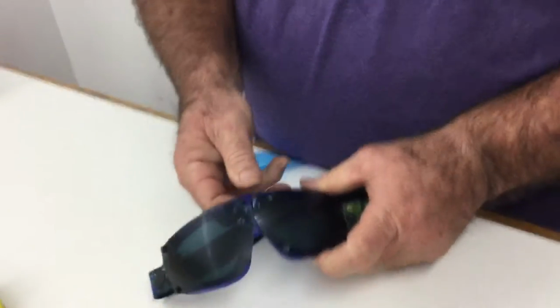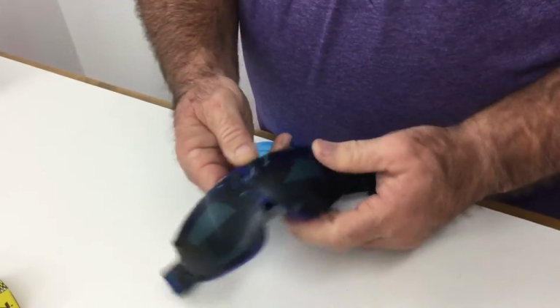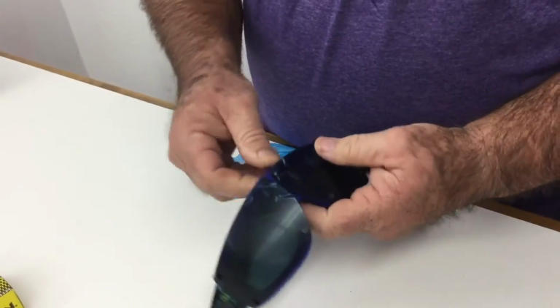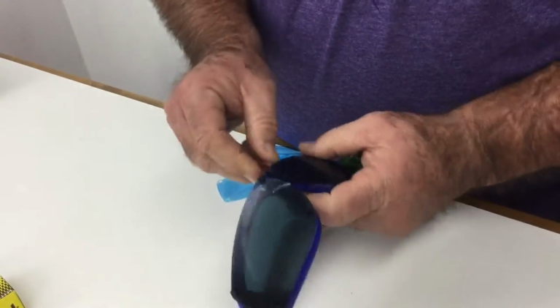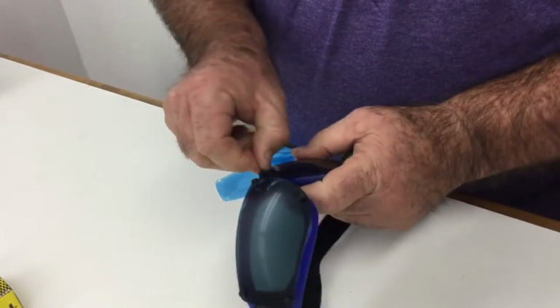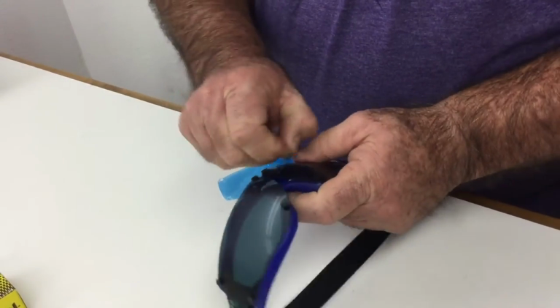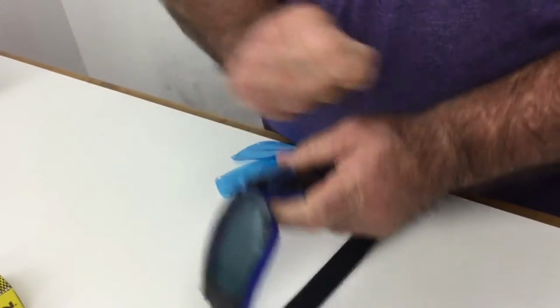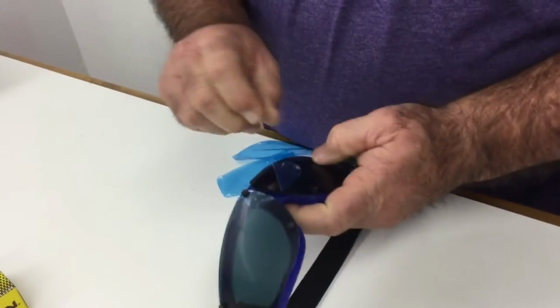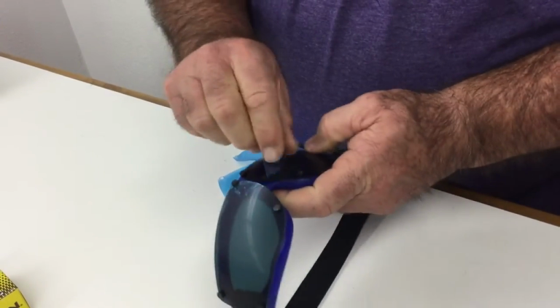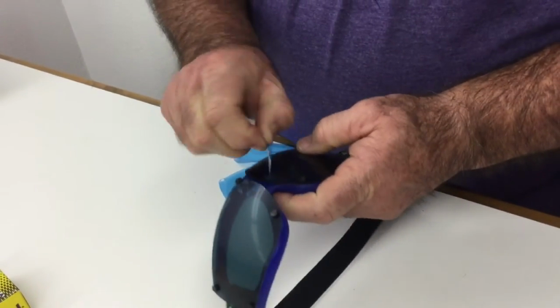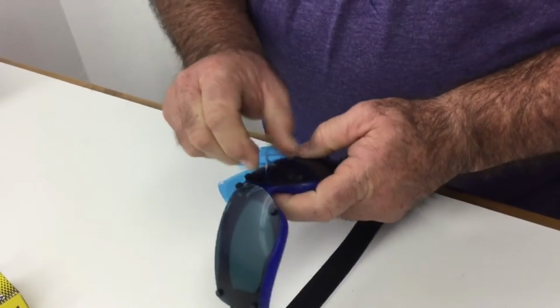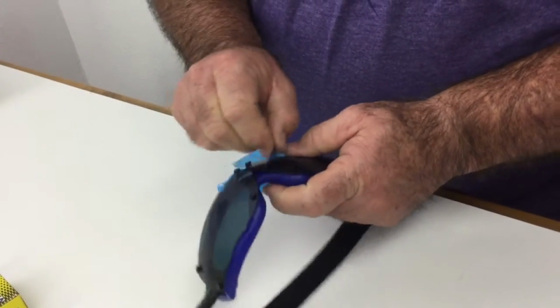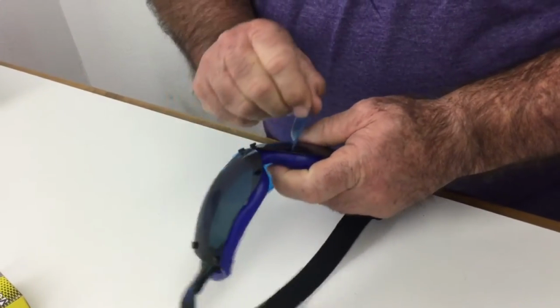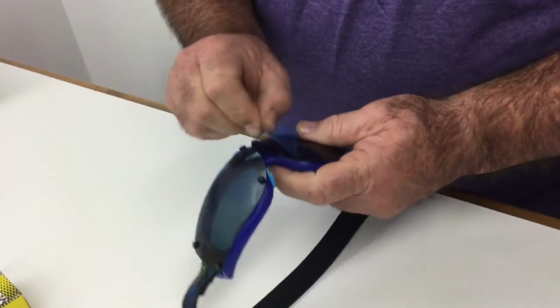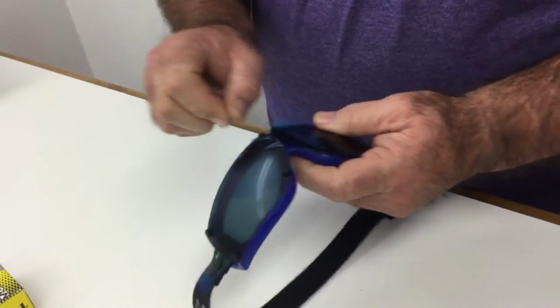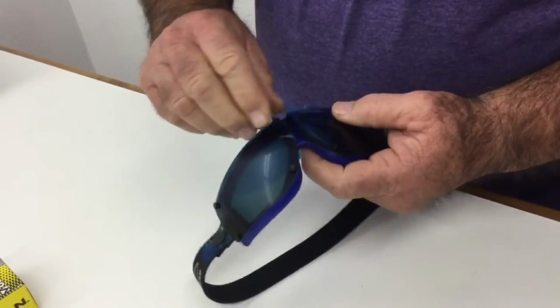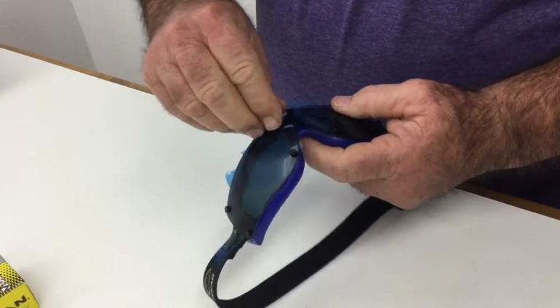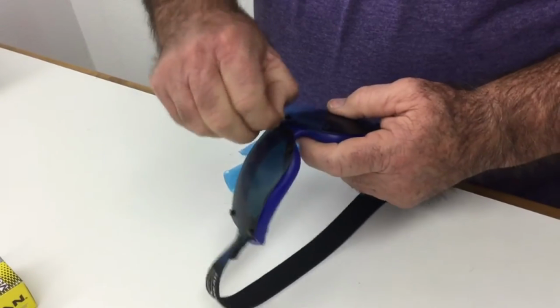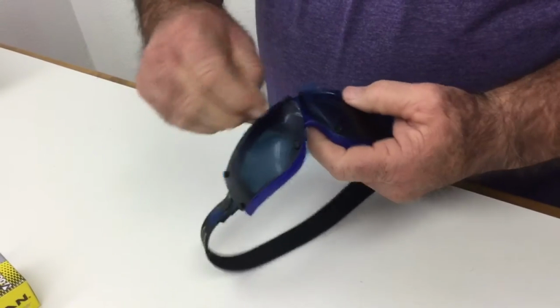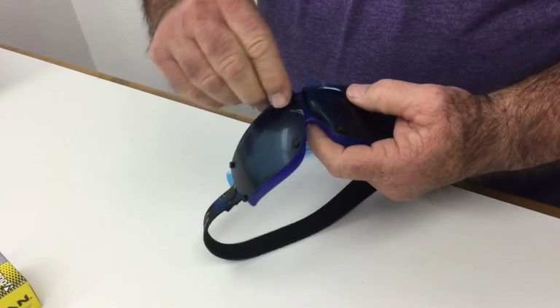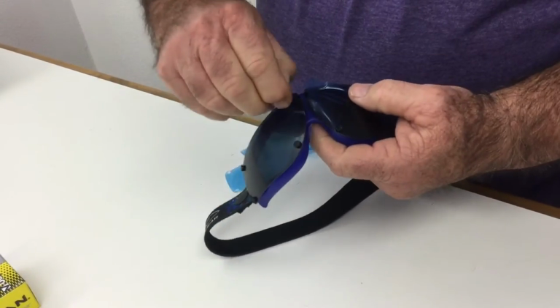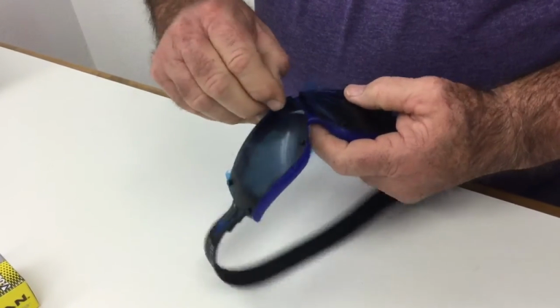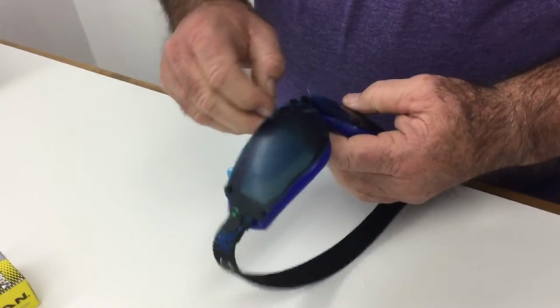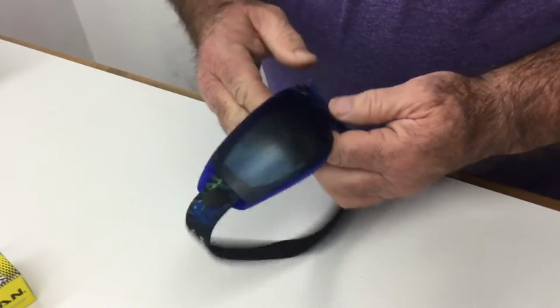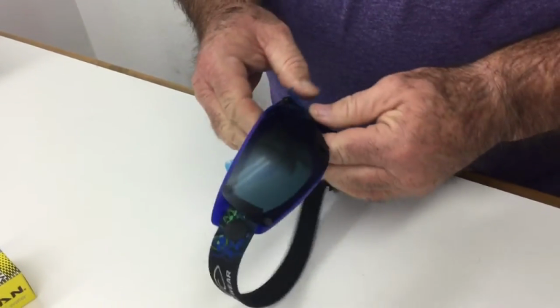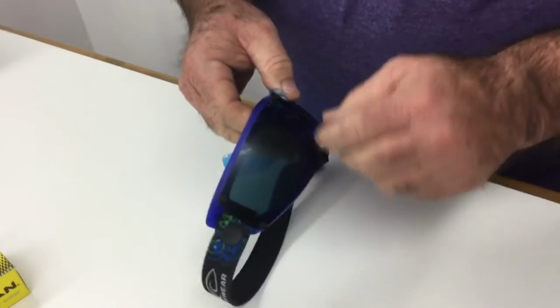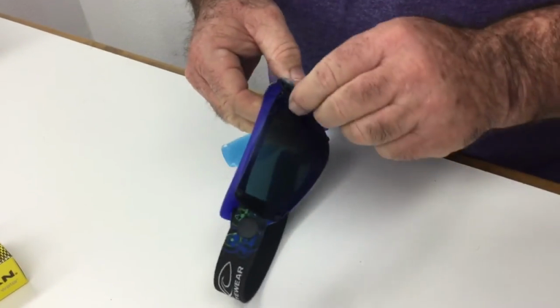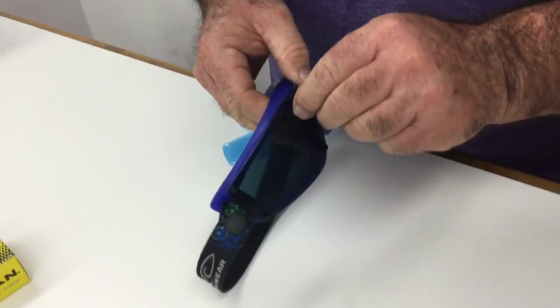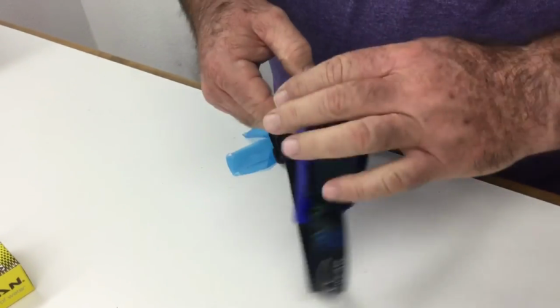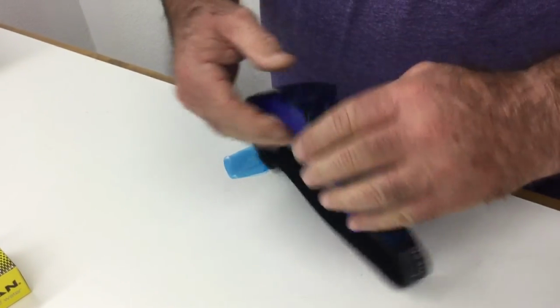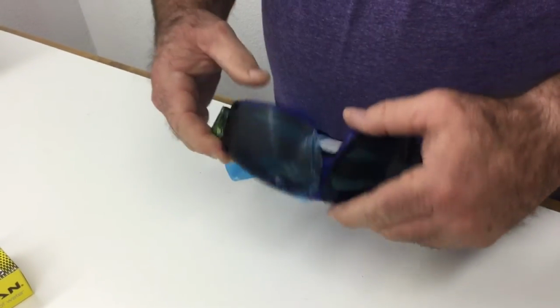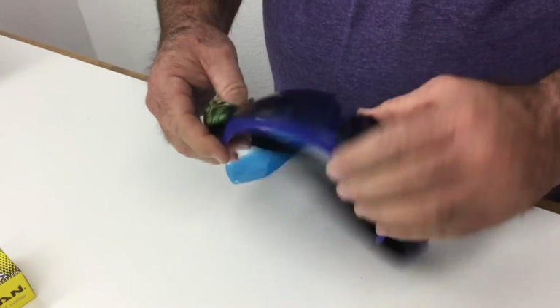The last step would be to take the protective film off the outside of the lens before you use them. That's it. Thanks for watching.